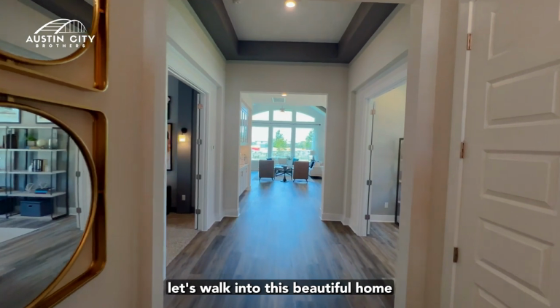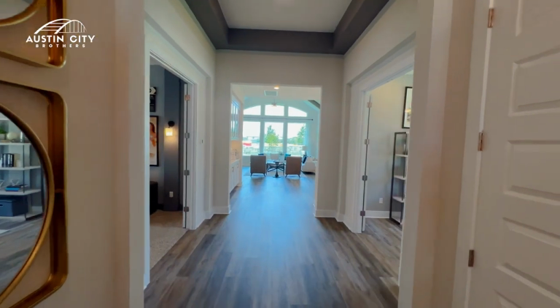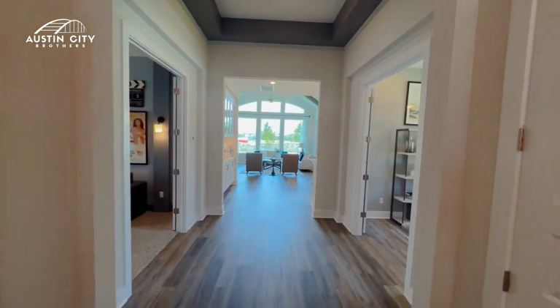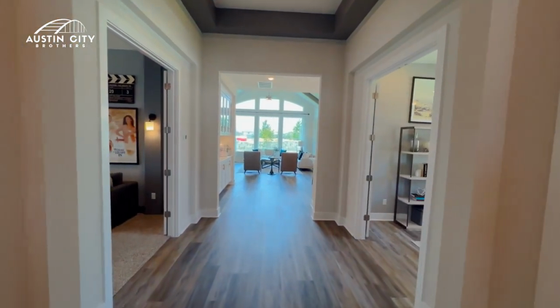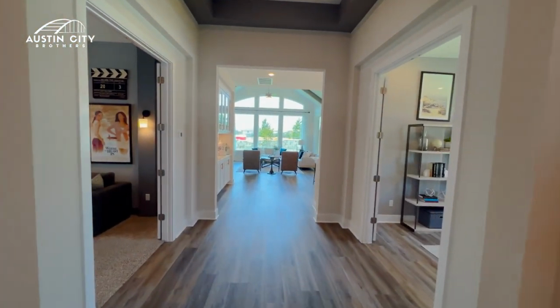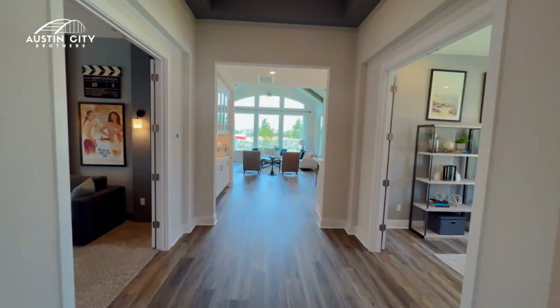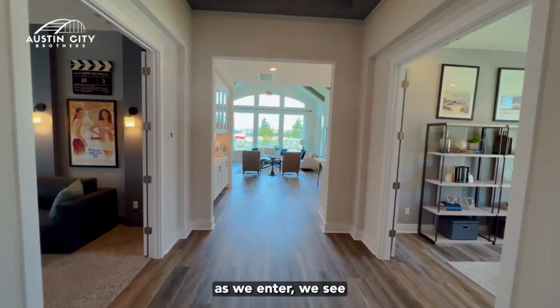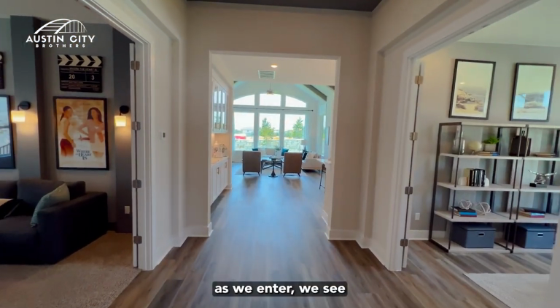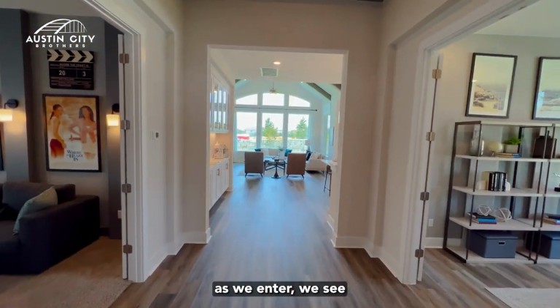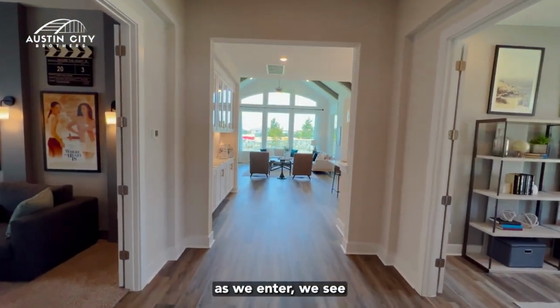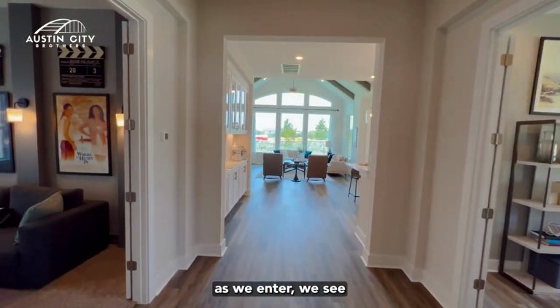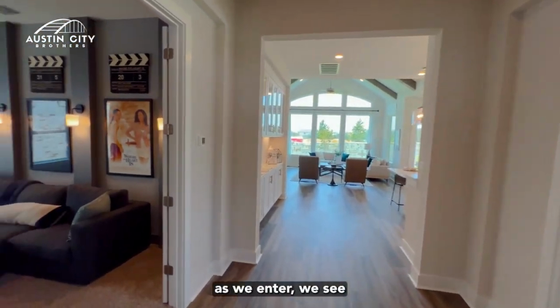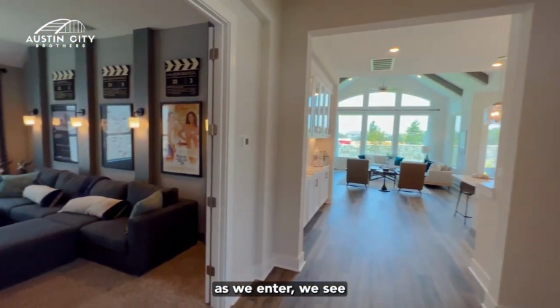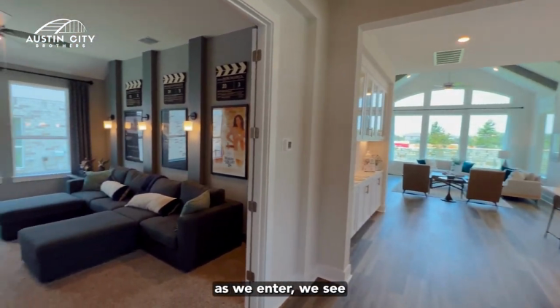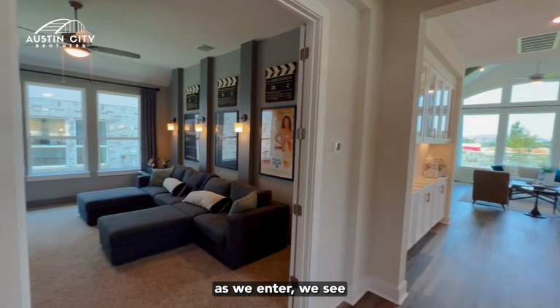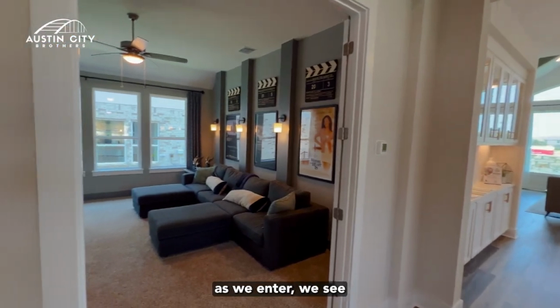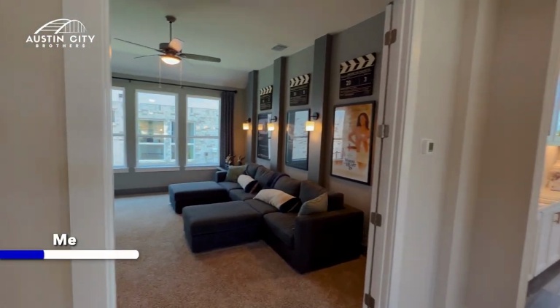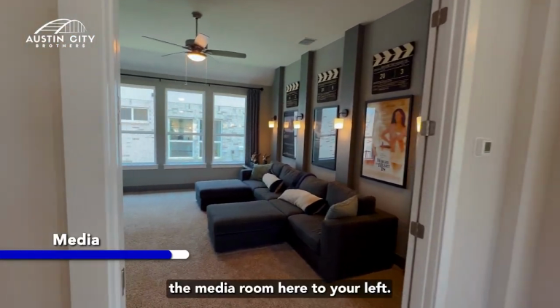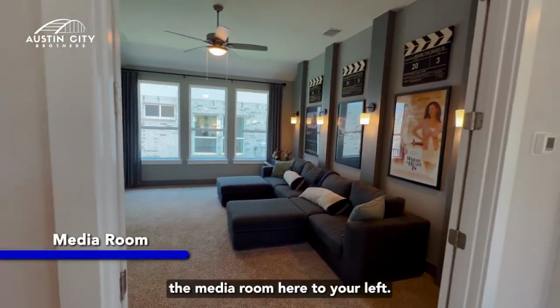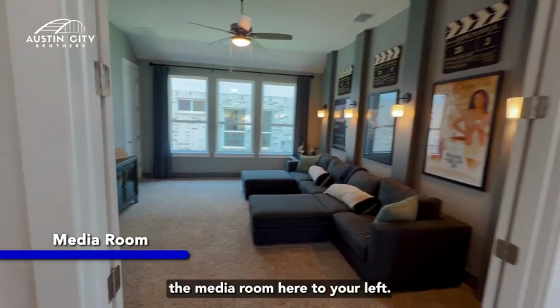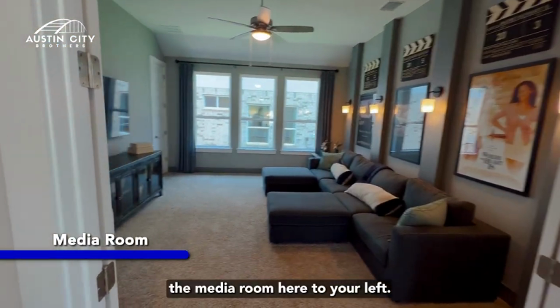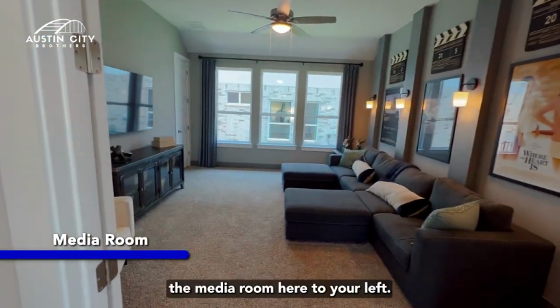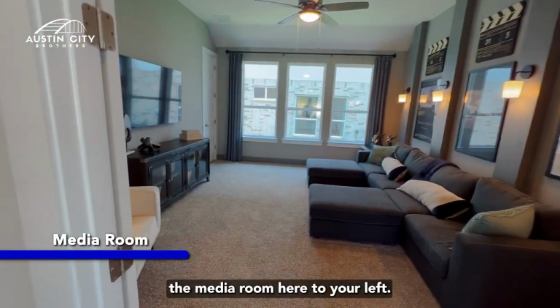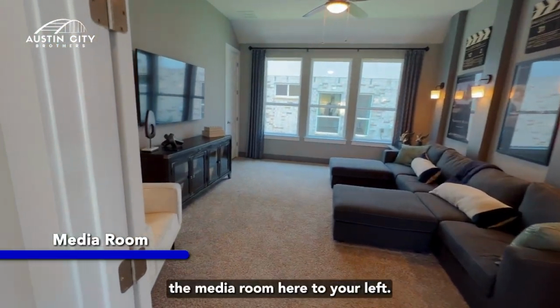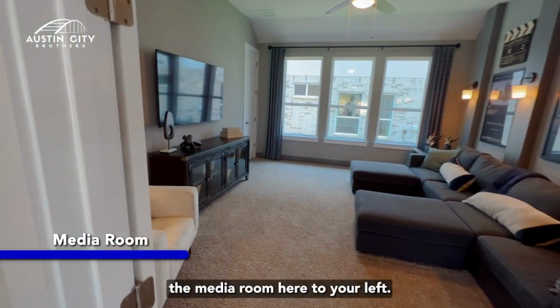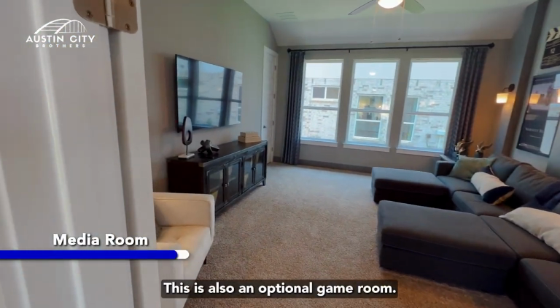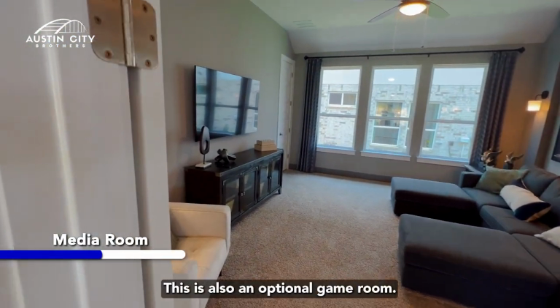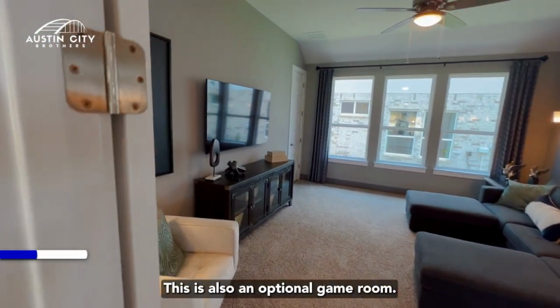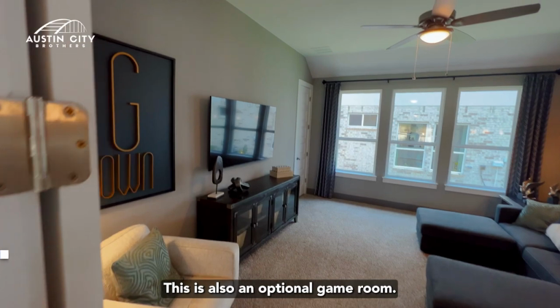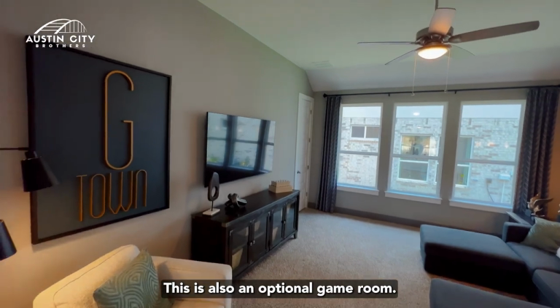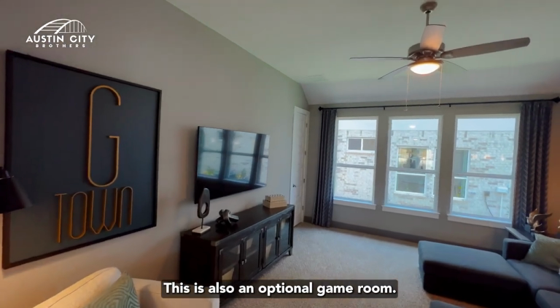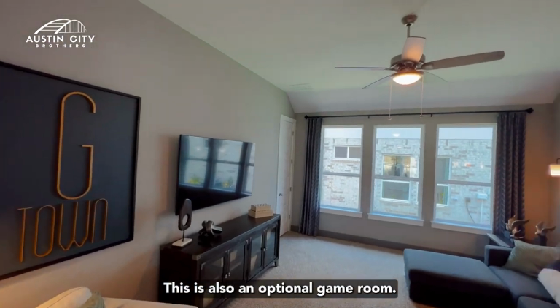As we enter, we see the media room here to your left. This is also an optional game room.